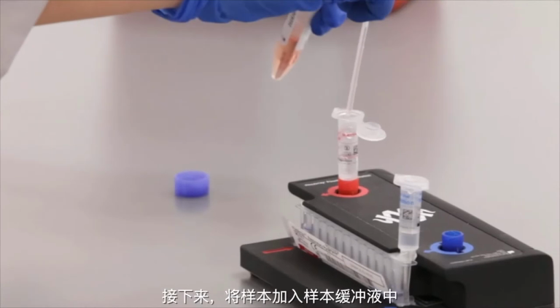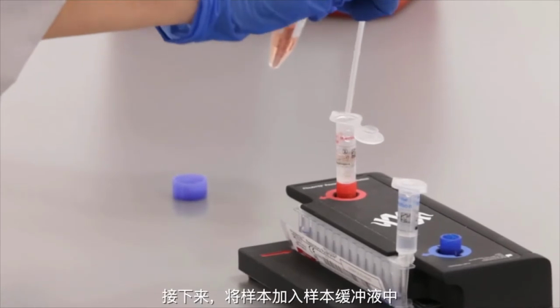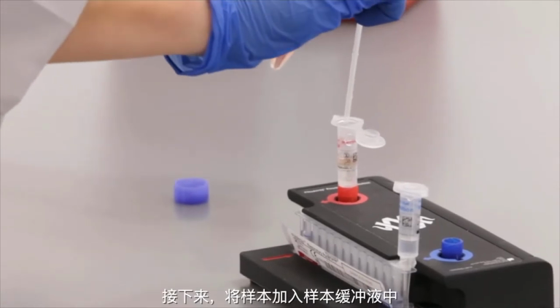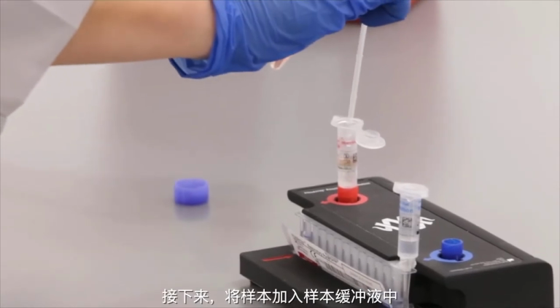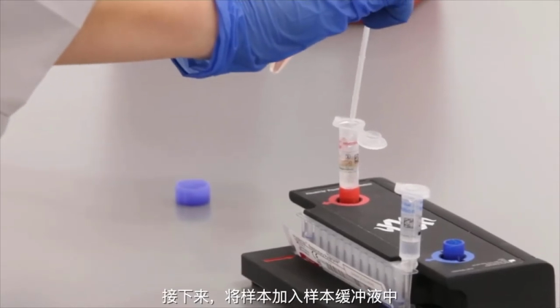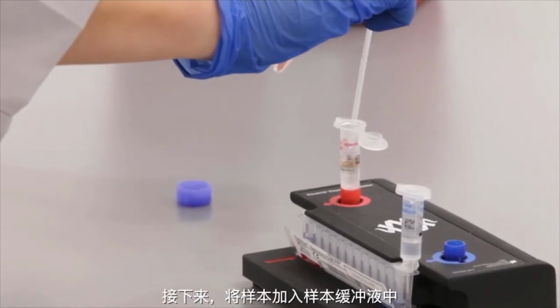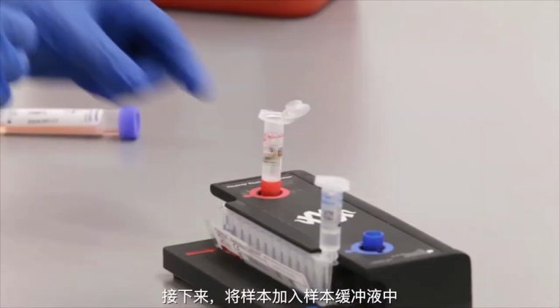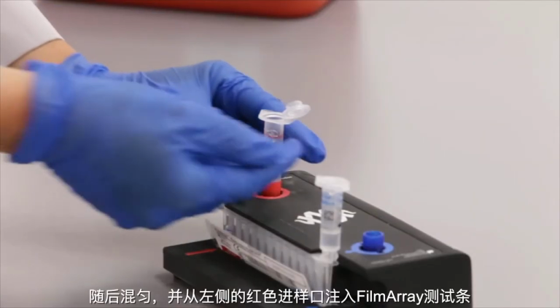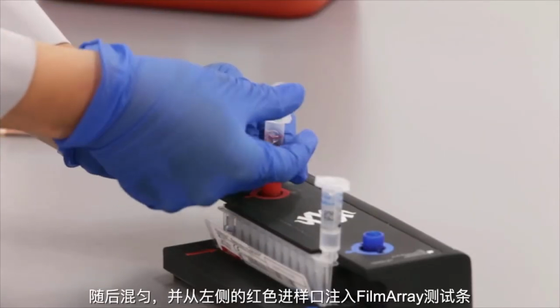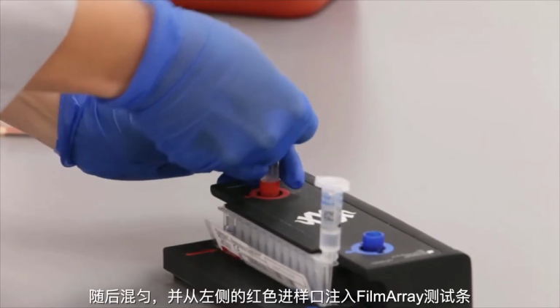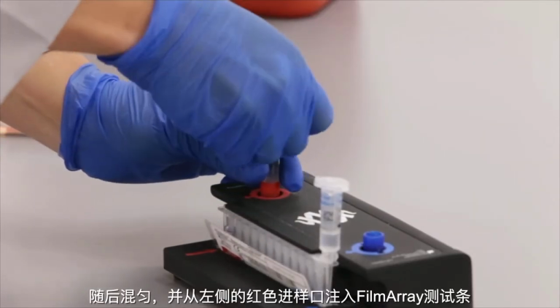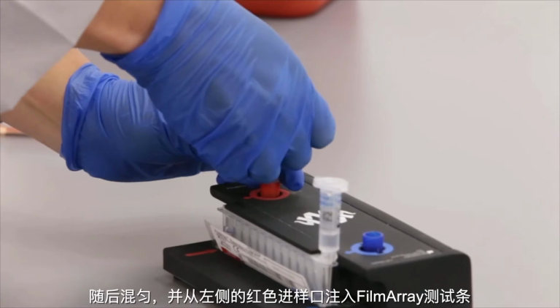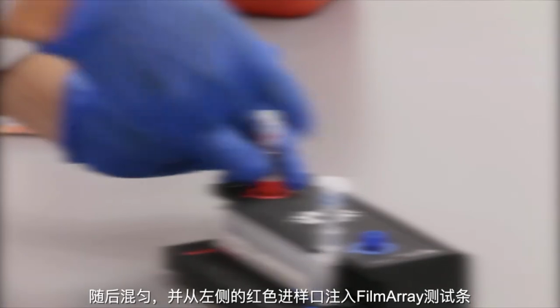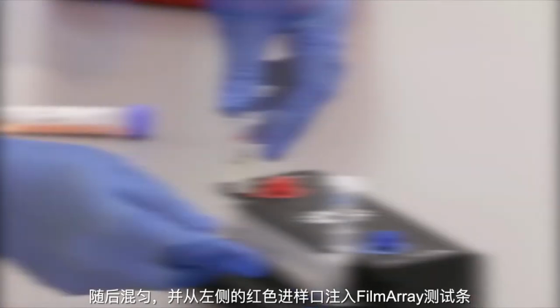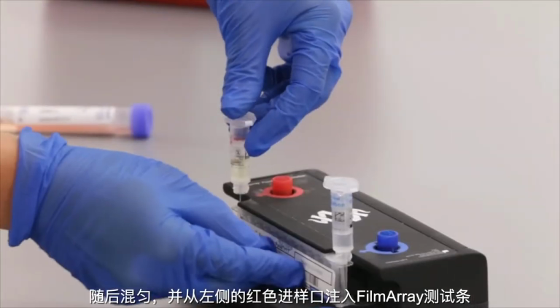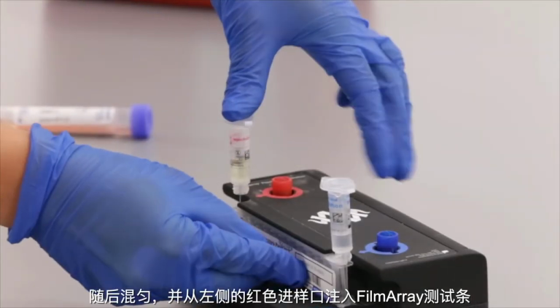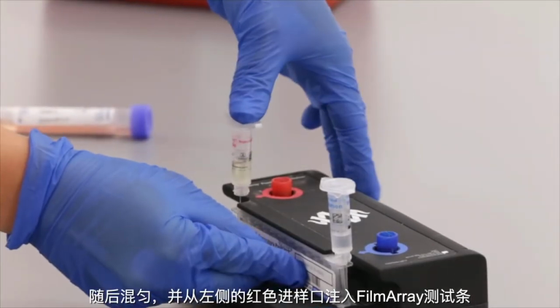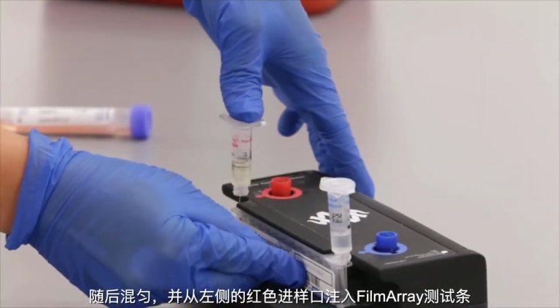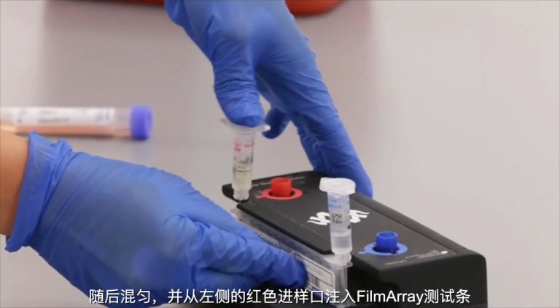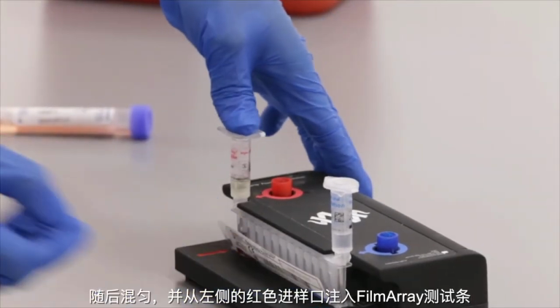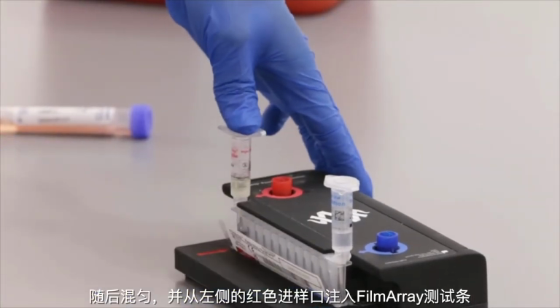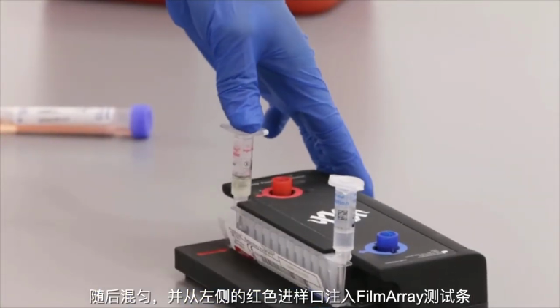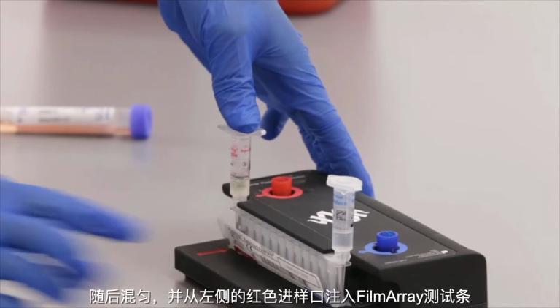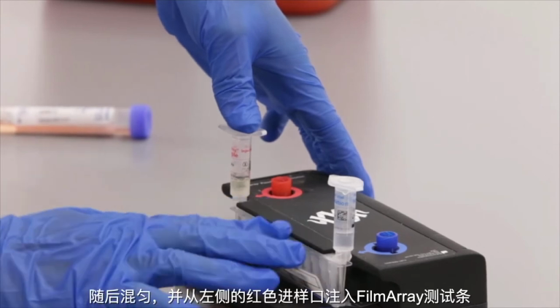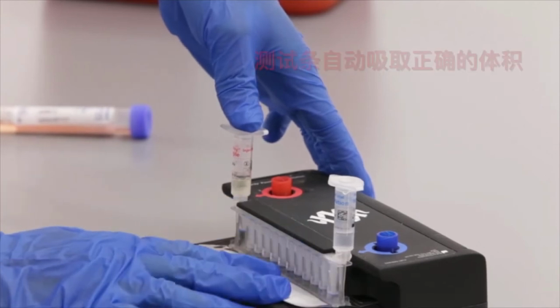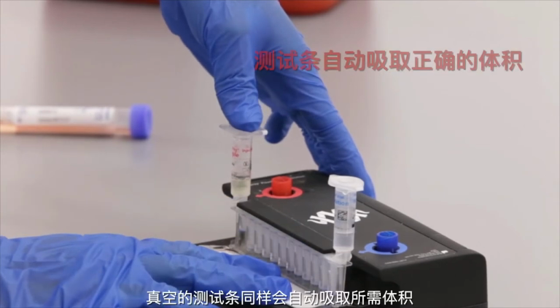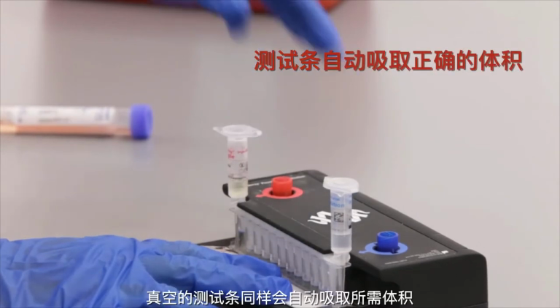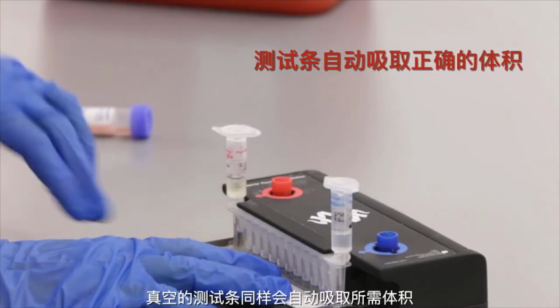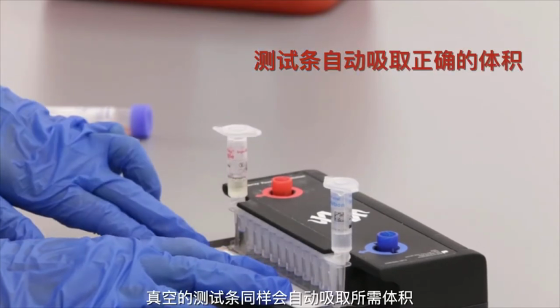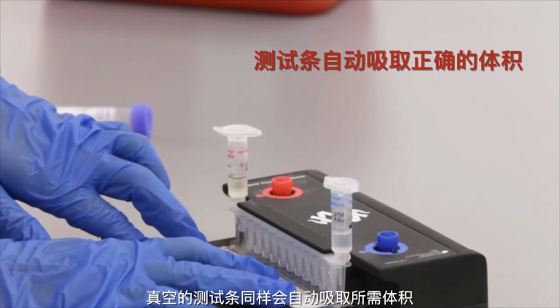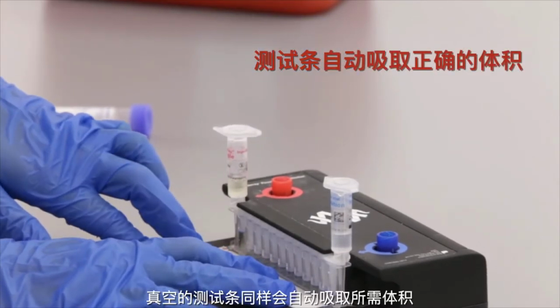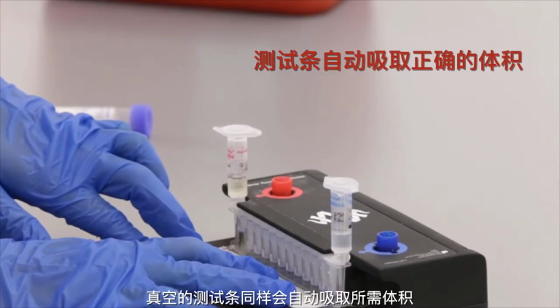Next, sample is added to the FilmArray sample buffer. This solution is then mixed and injected into the FilmArray pouch through the red inlet port located on the left side of the pouch. Again, the vacuum in the pouch automatically draws the required volume.